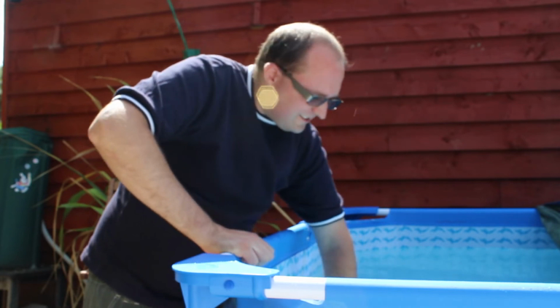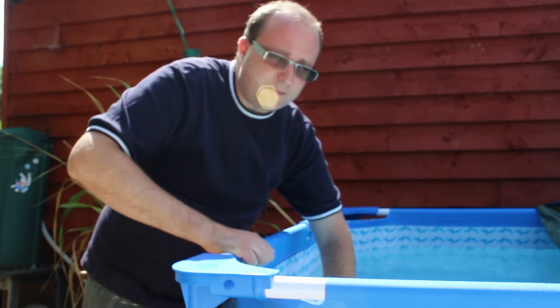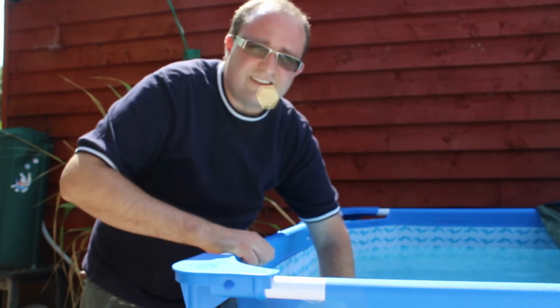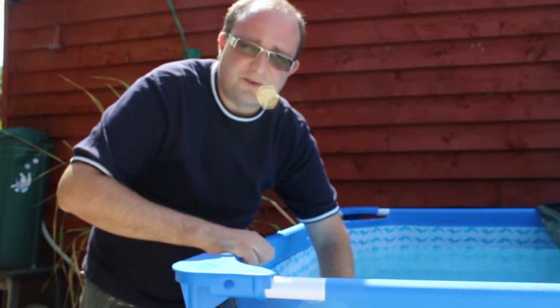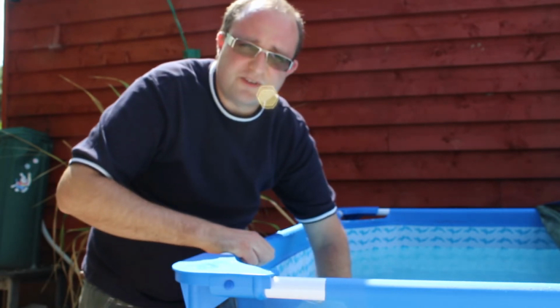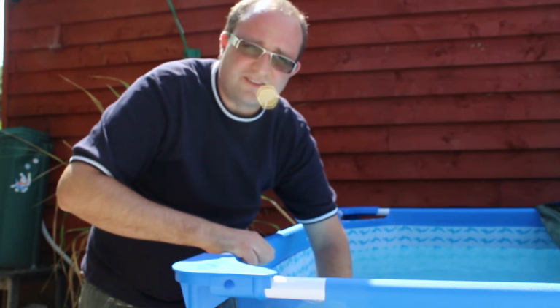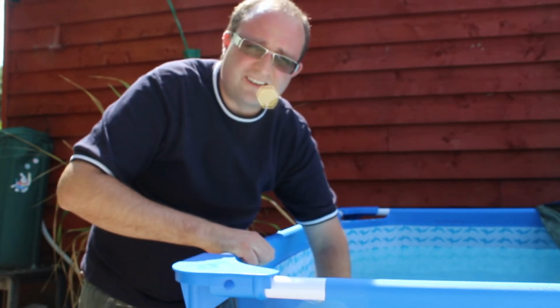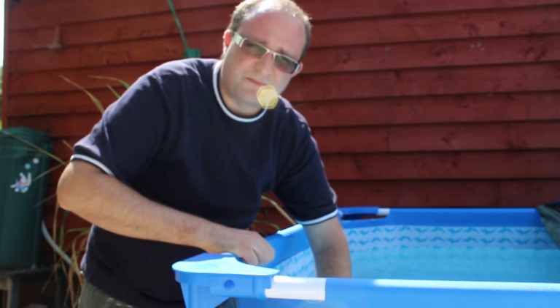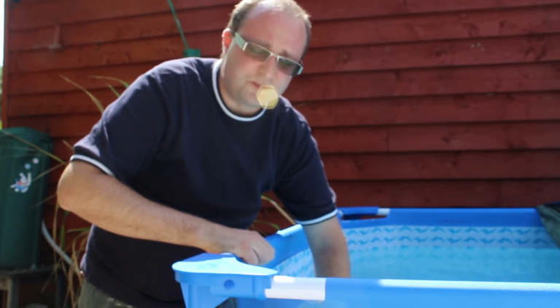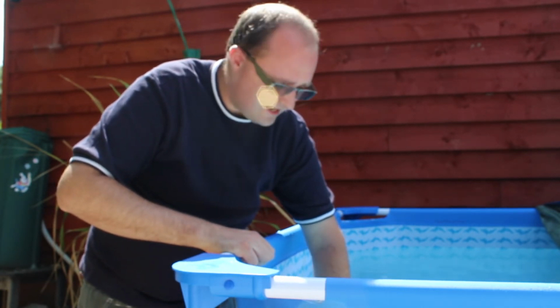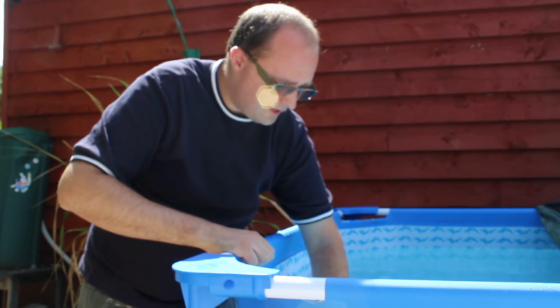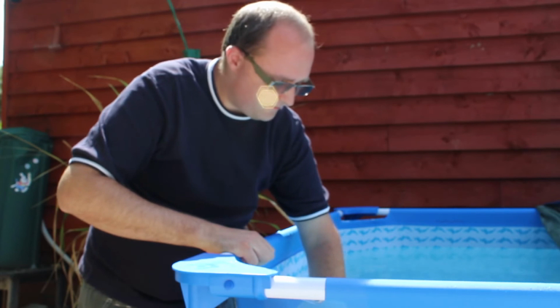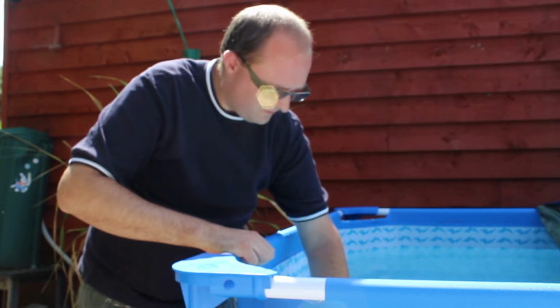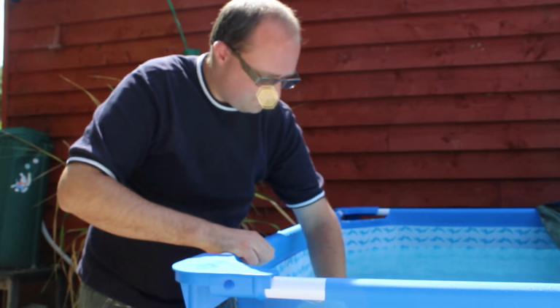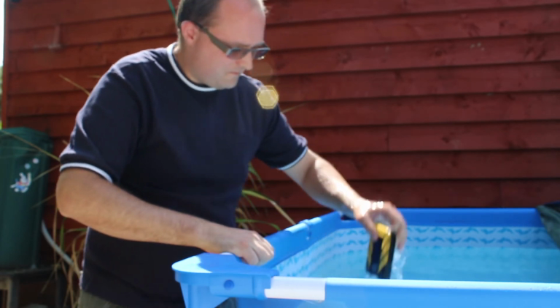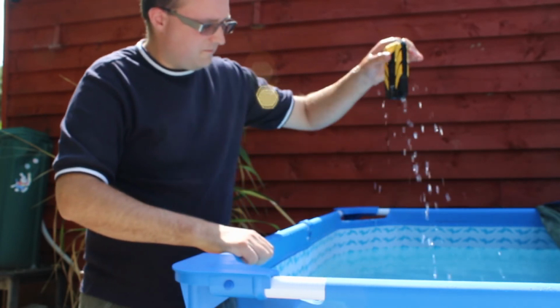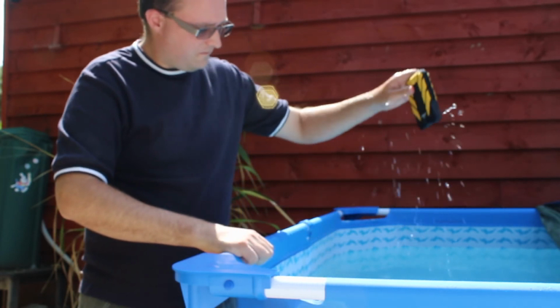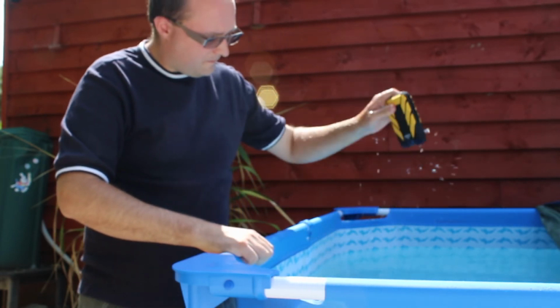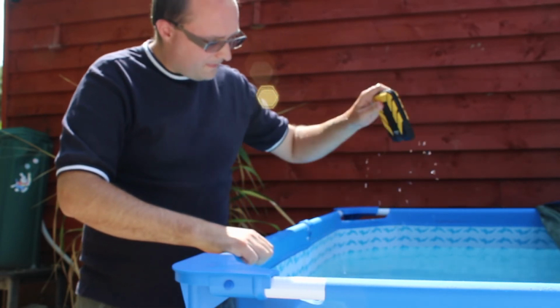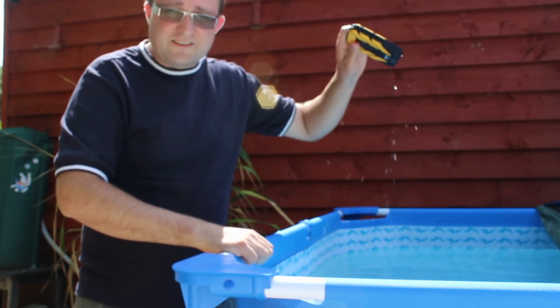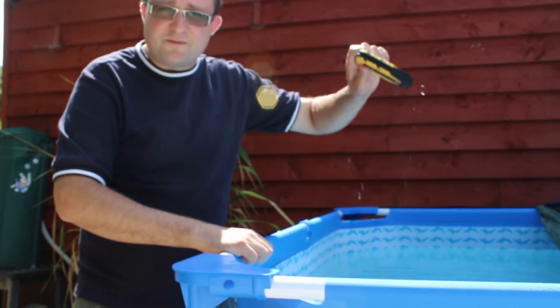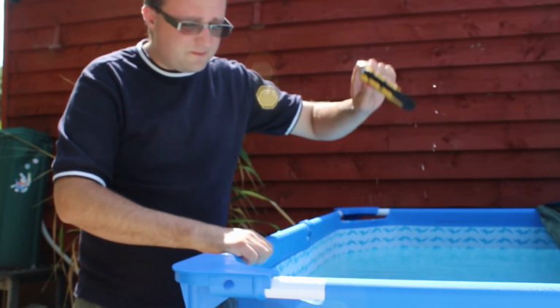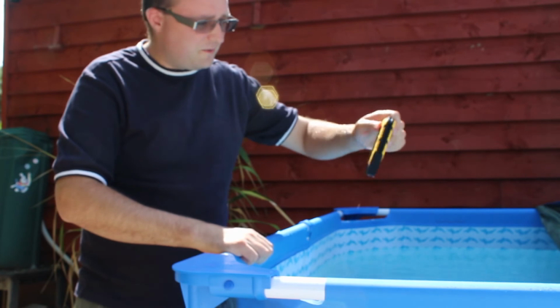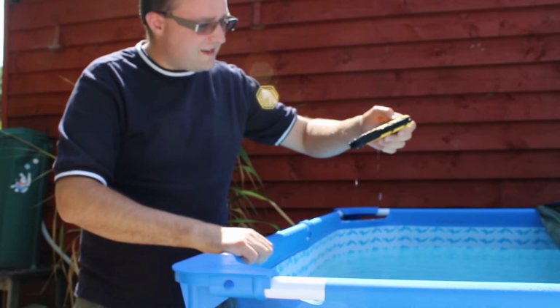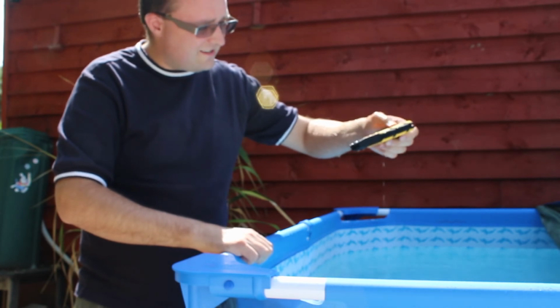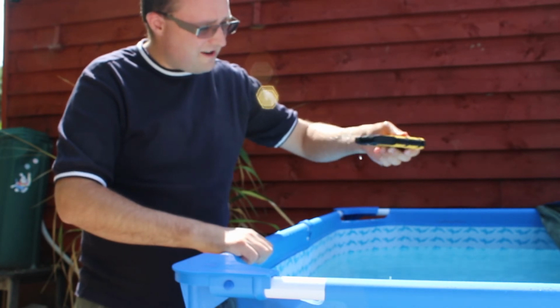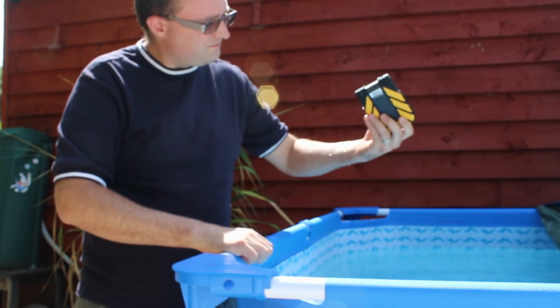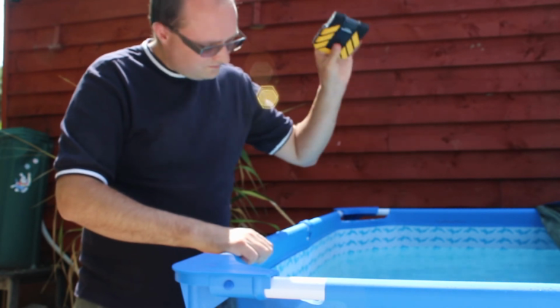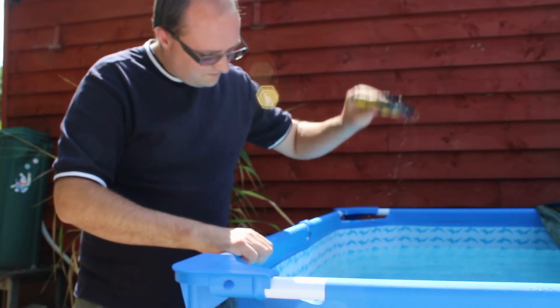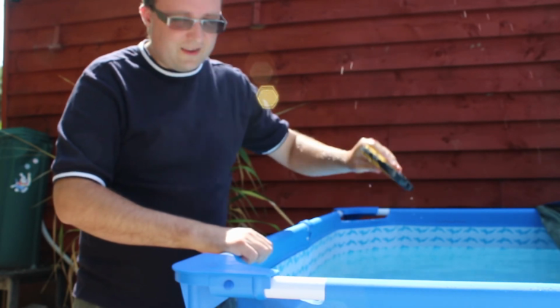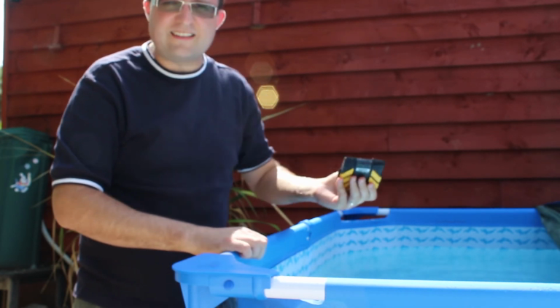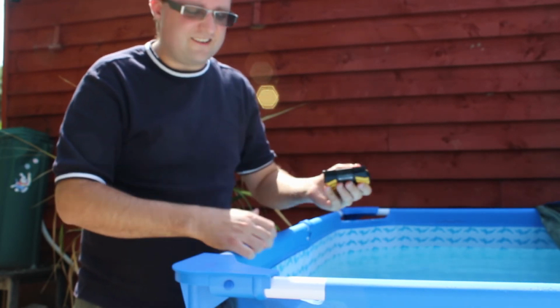Probably had enough time to retrieve your hard disk from the pool now, so let's pull that one out. It's been fully submersible — we're going to leave that again to dry and then see how they do.